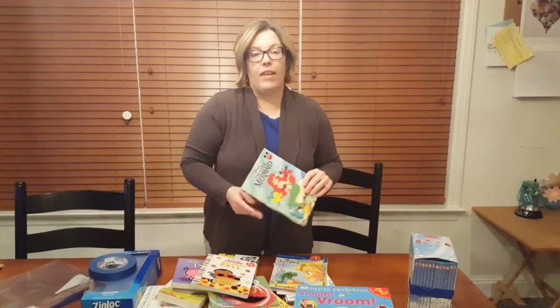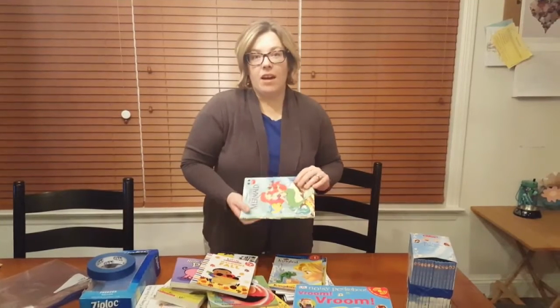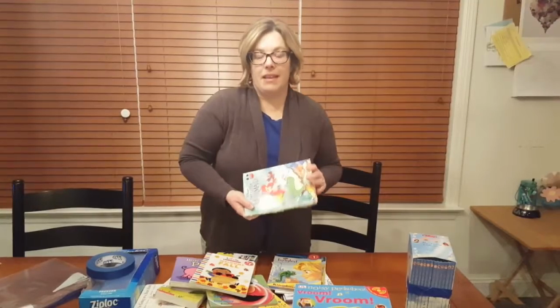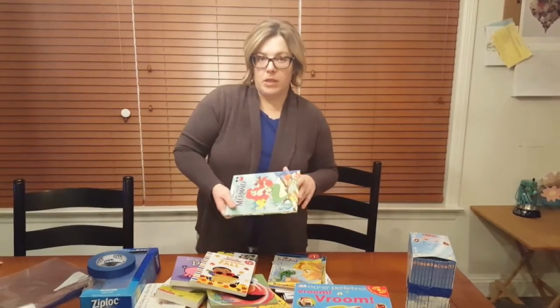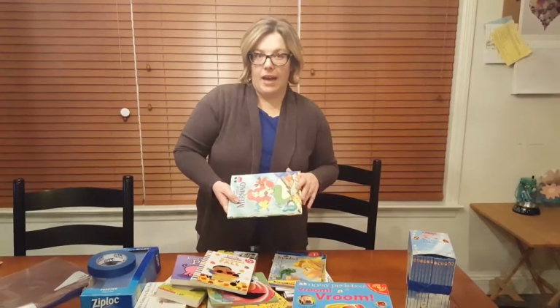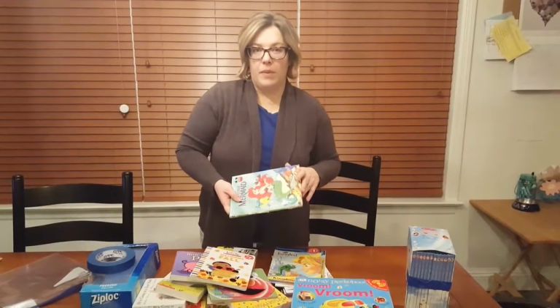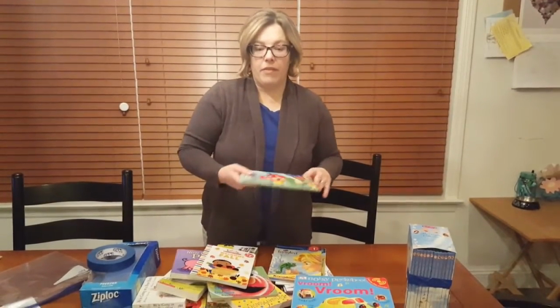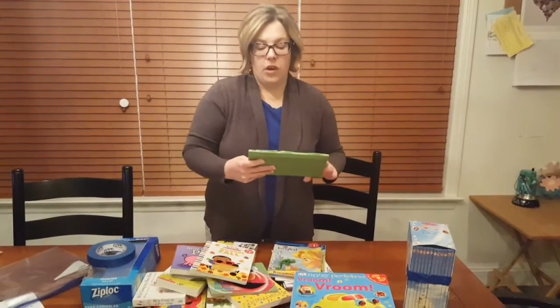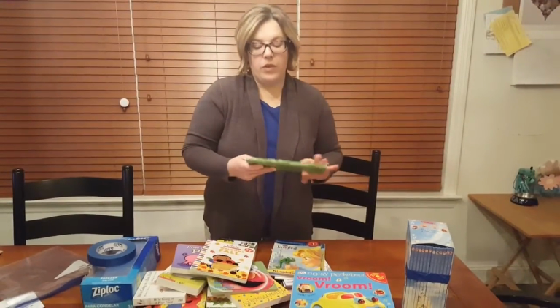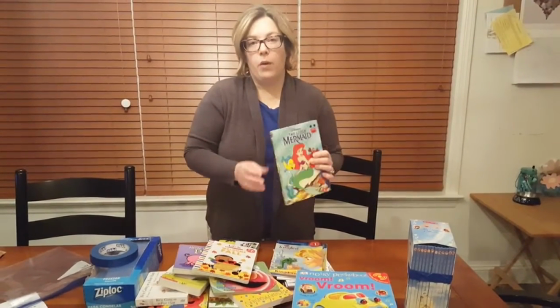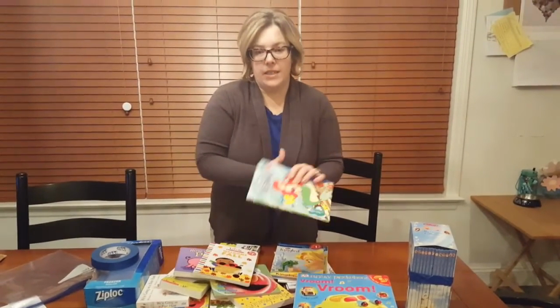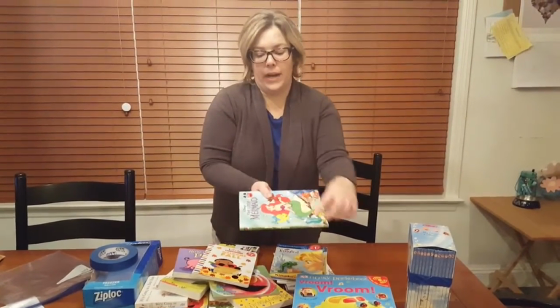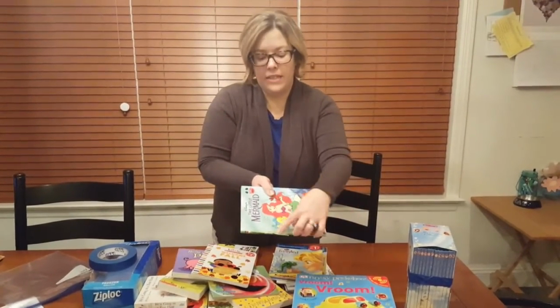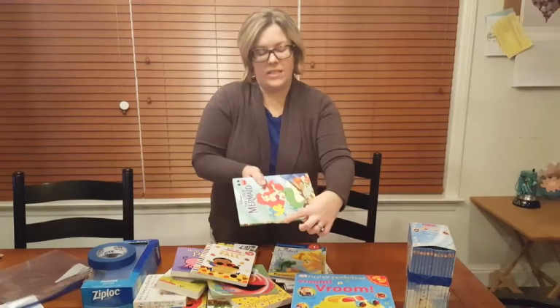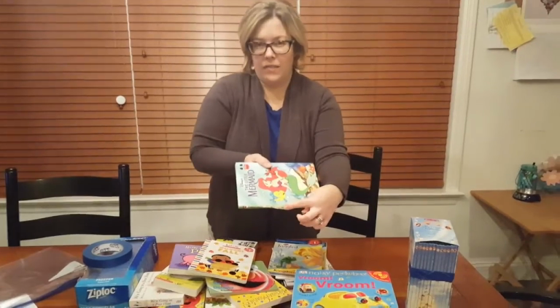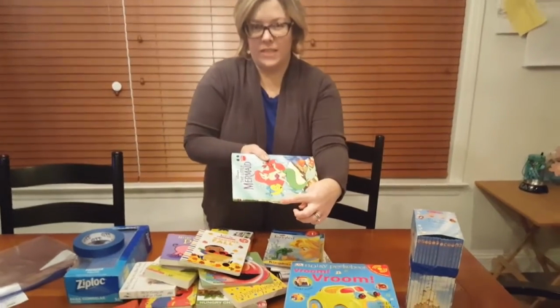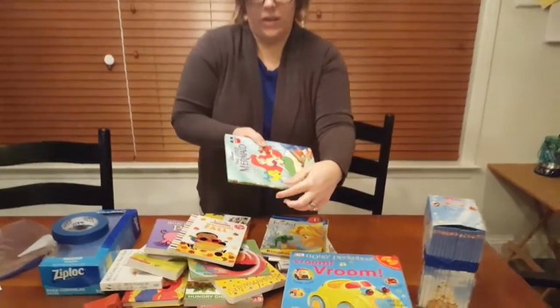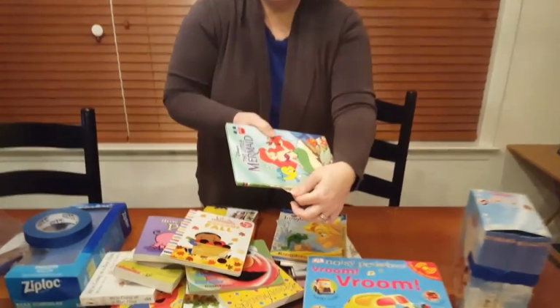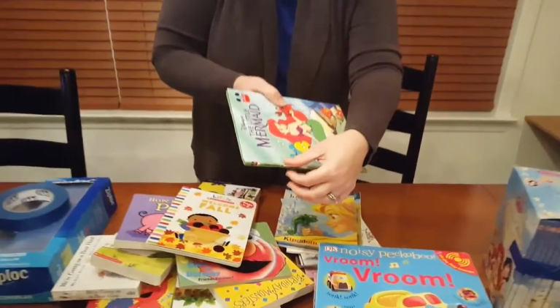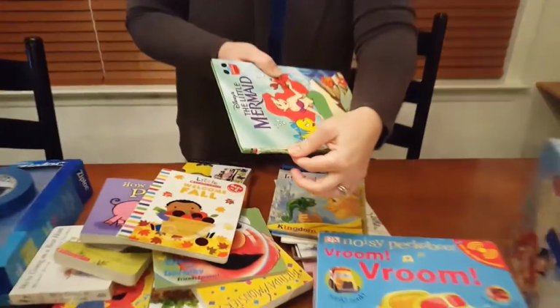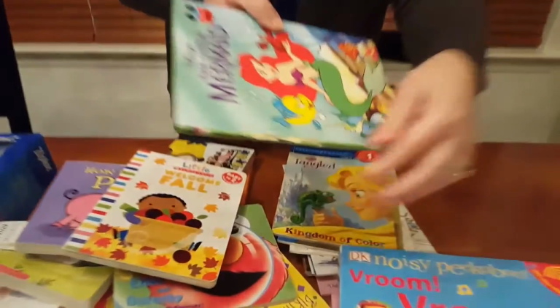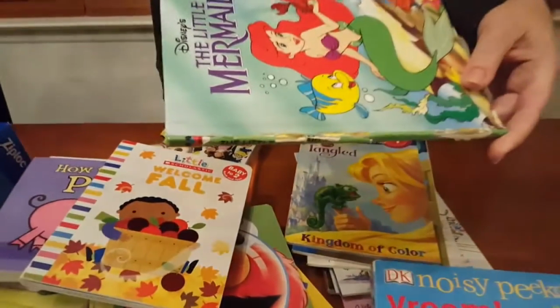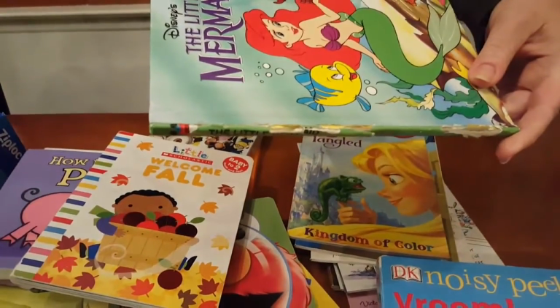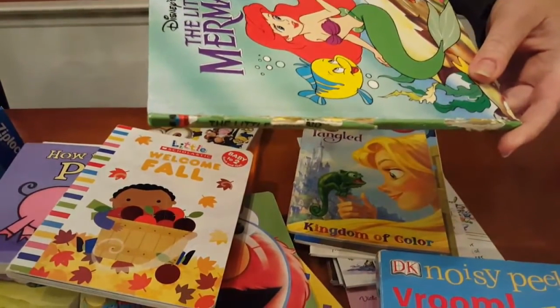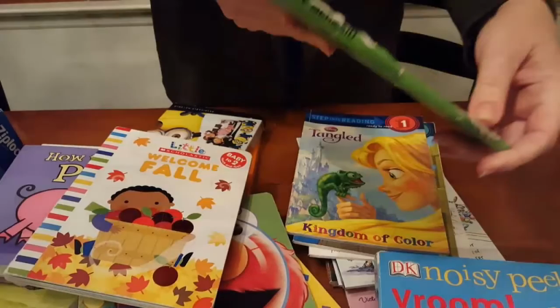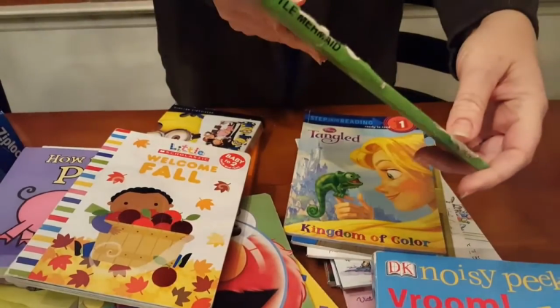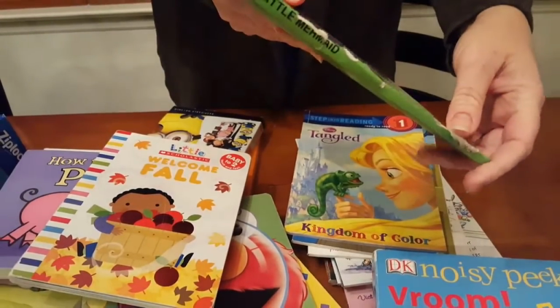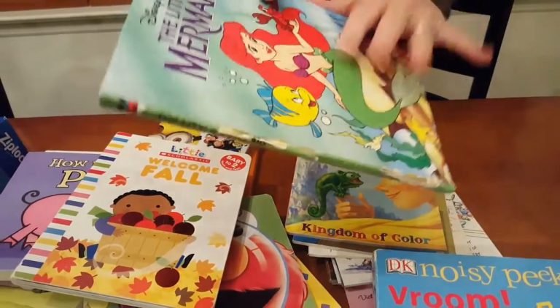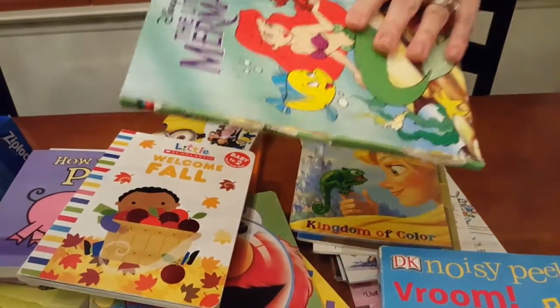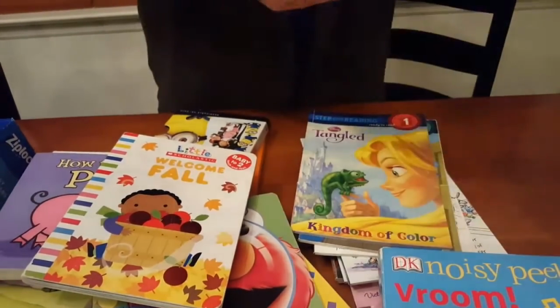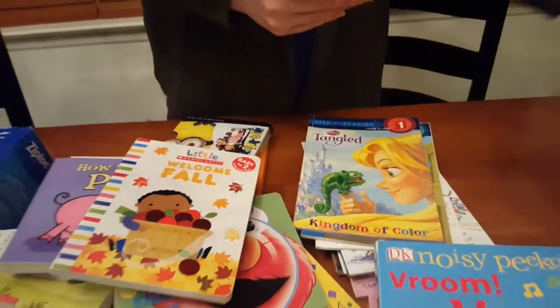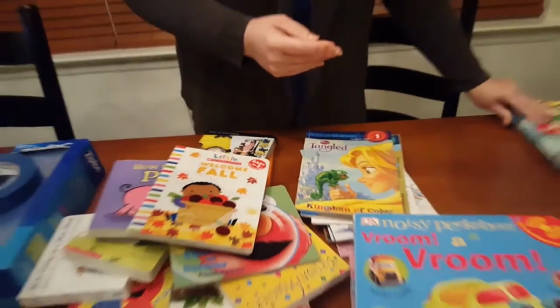Let's talk about selling books at JBF. First of all, what not to bring. This book has a lot of excessive wear and tear — nobody is going to want to buy this, so this would not be accepted at the sale. If you have a book like that, leave it at home.